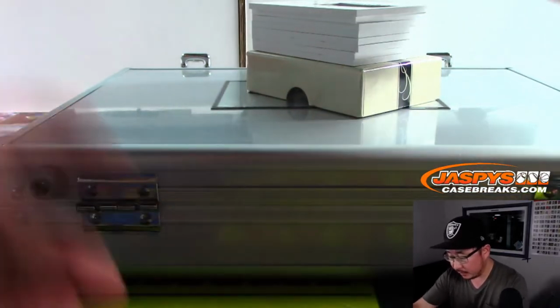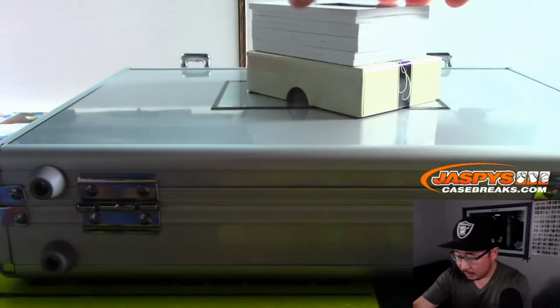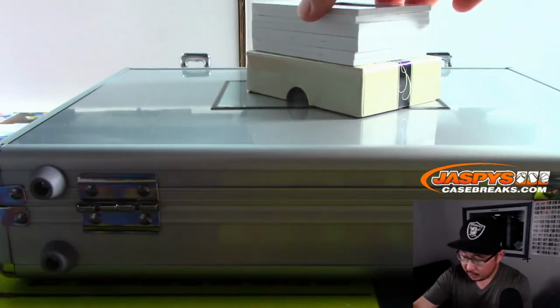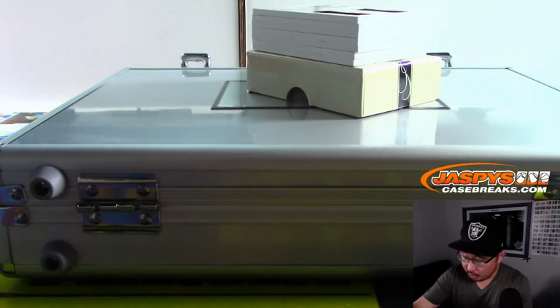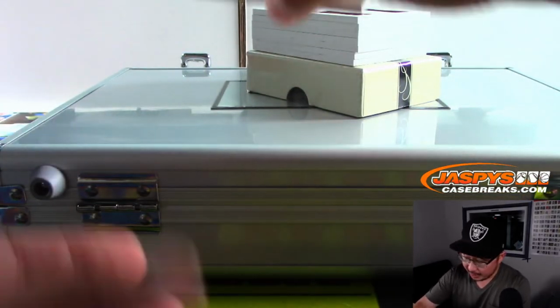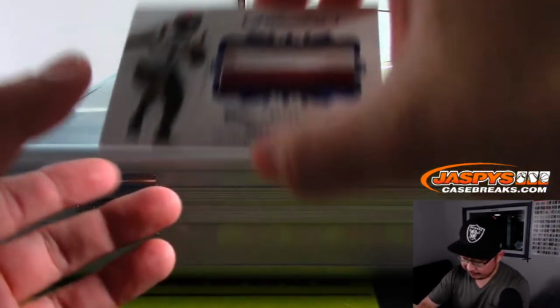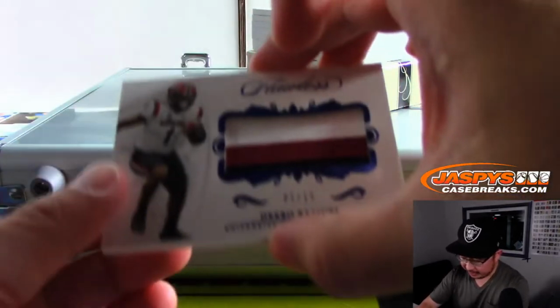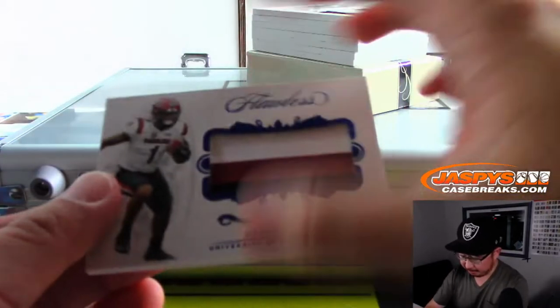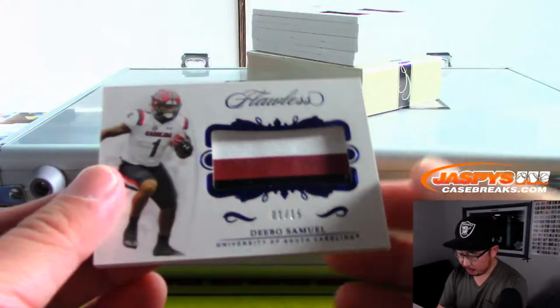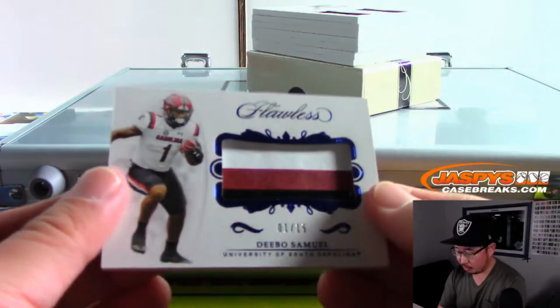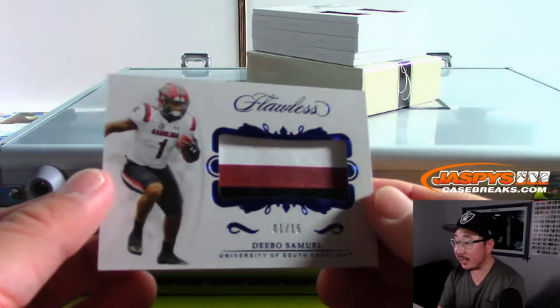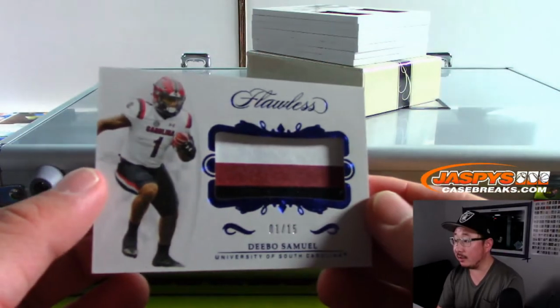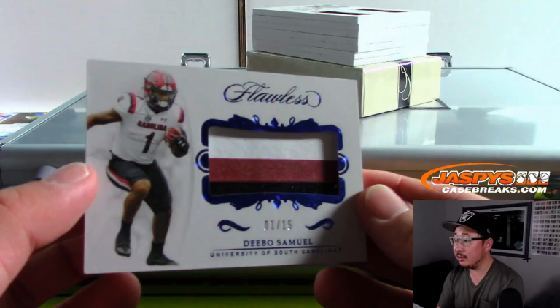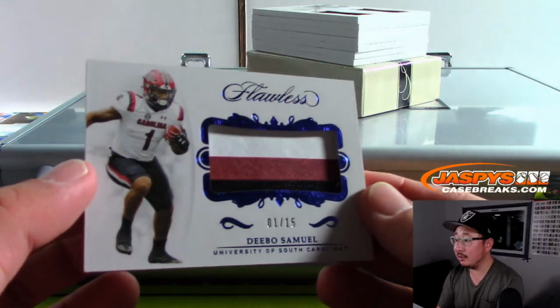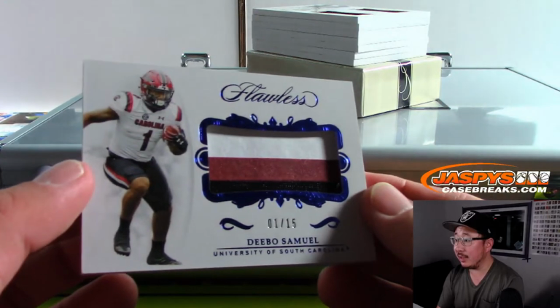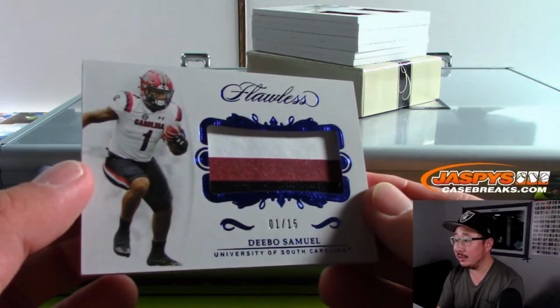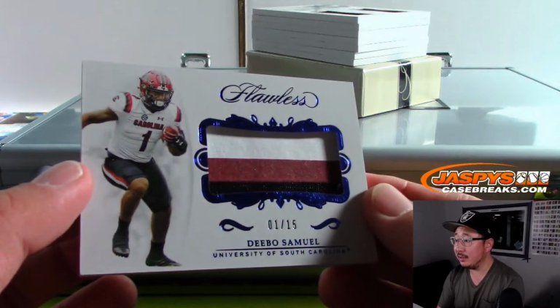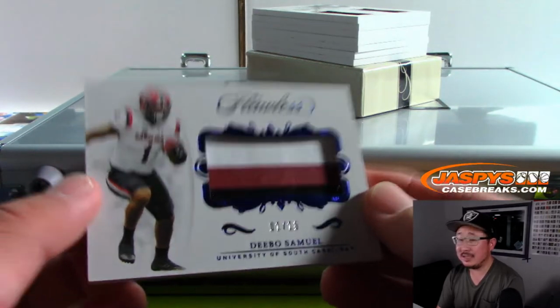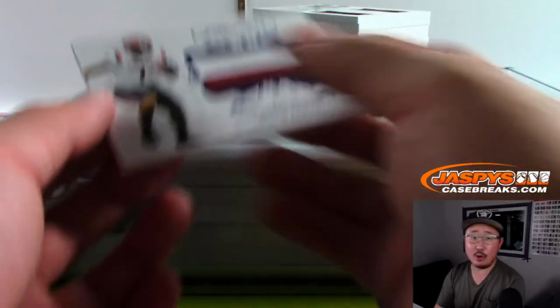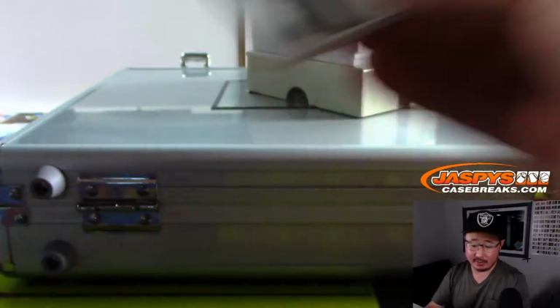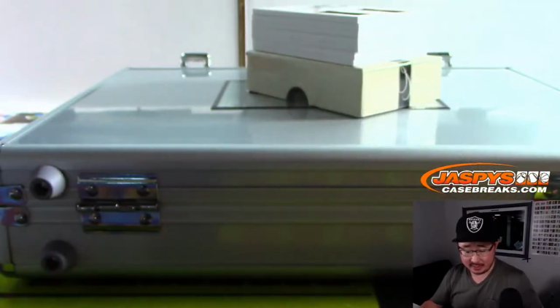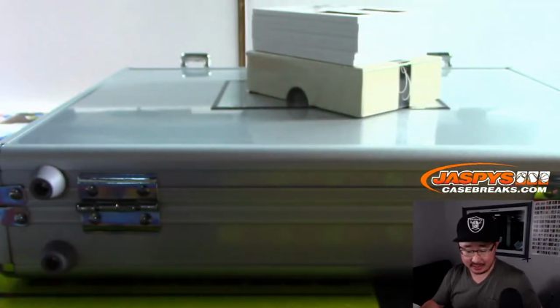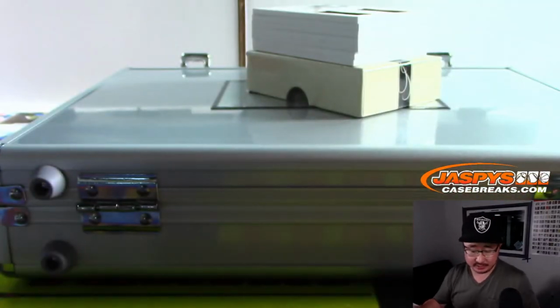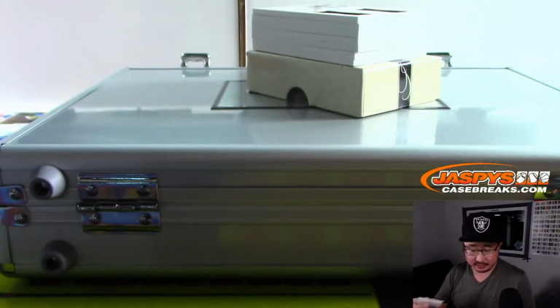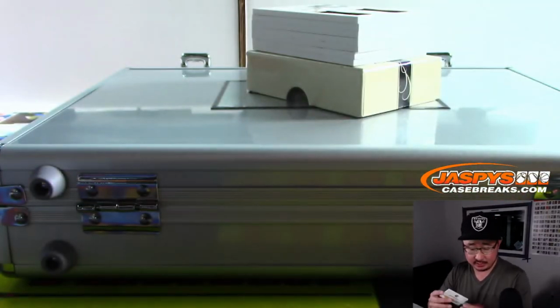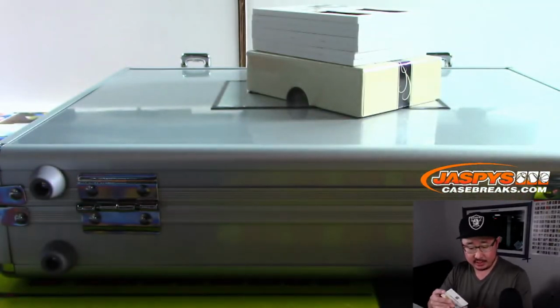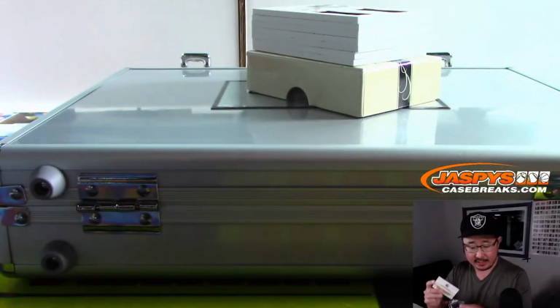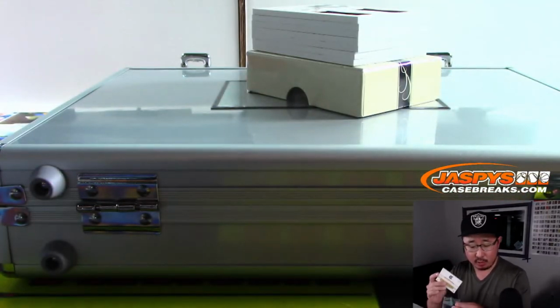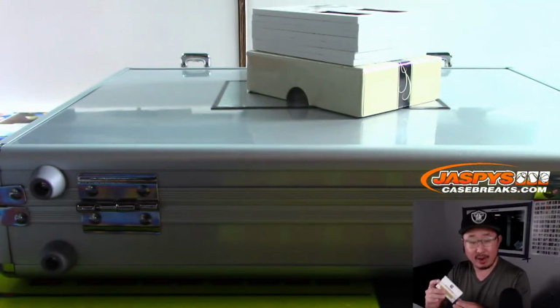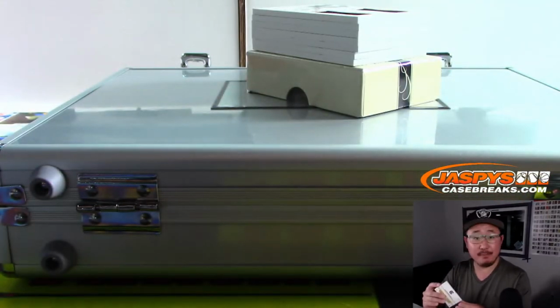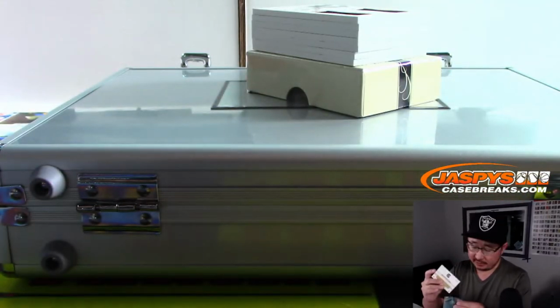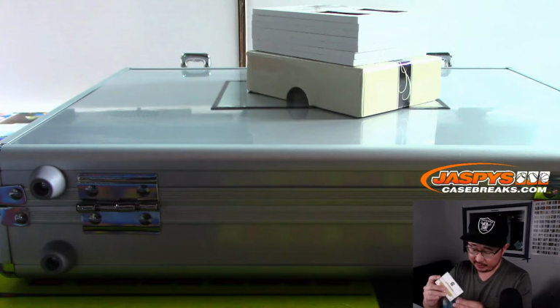We've got 1 out of 15, a 3-color relic — Deebo Samuel, Niners. That's for Brett in San Francisco.